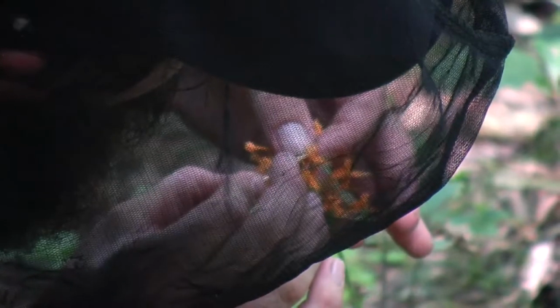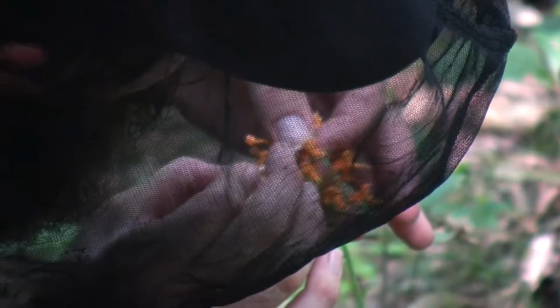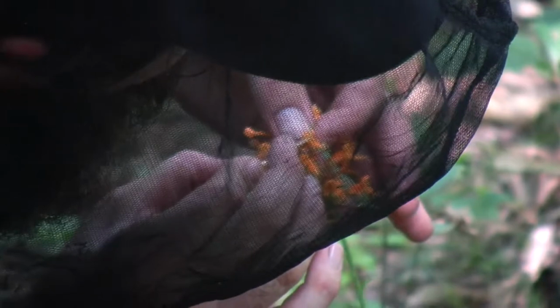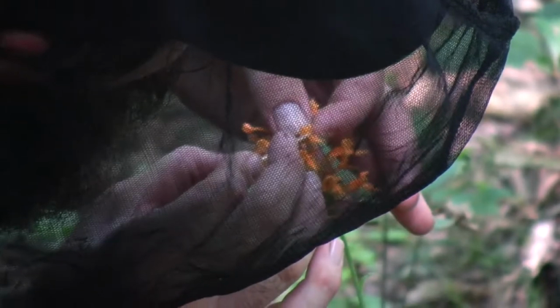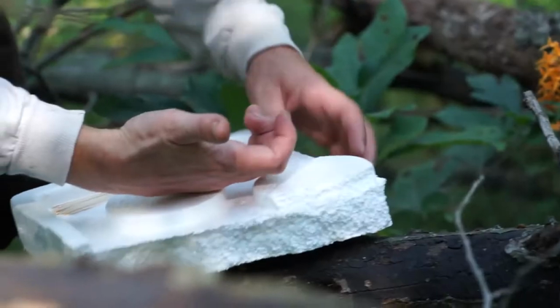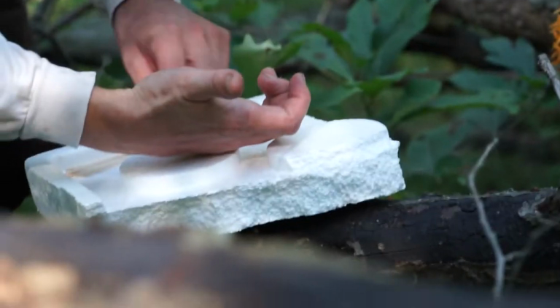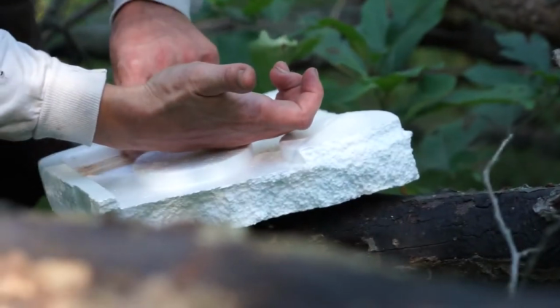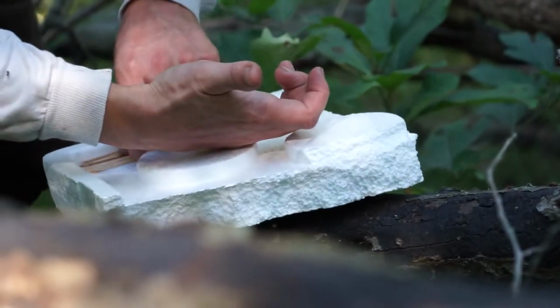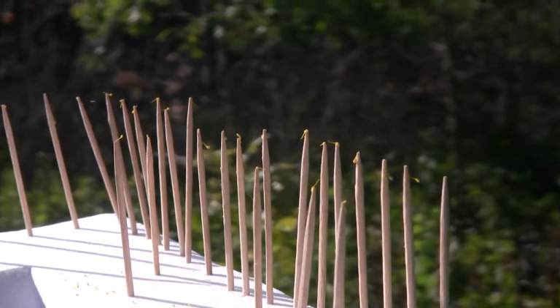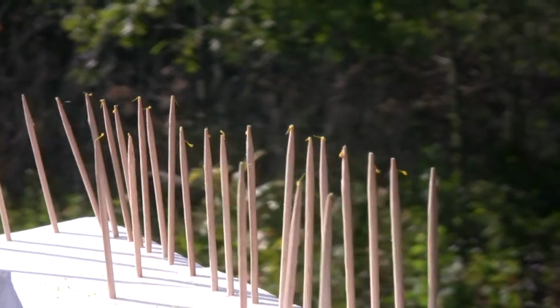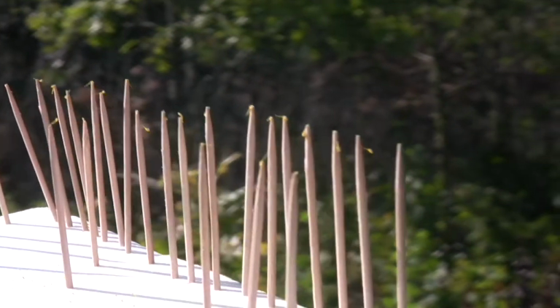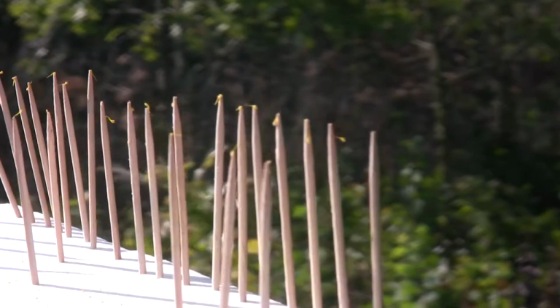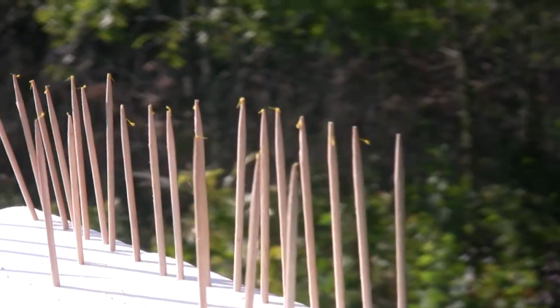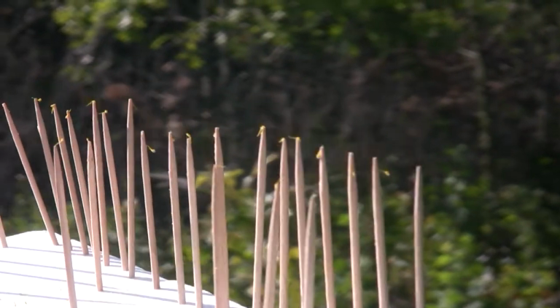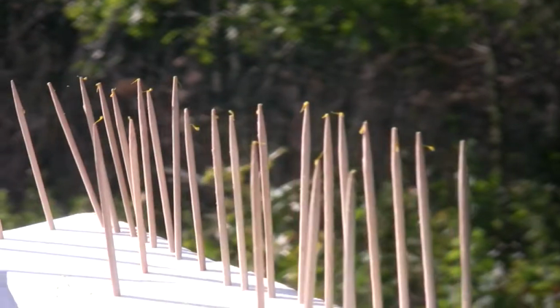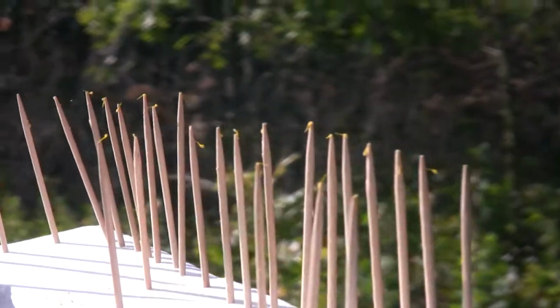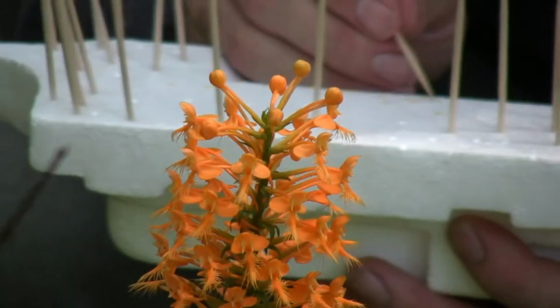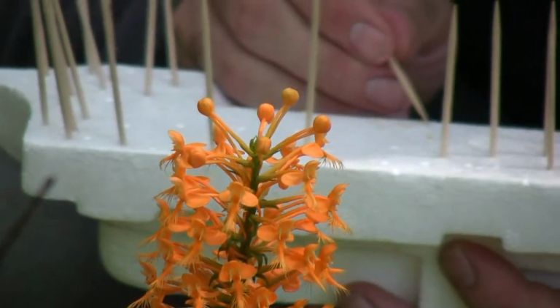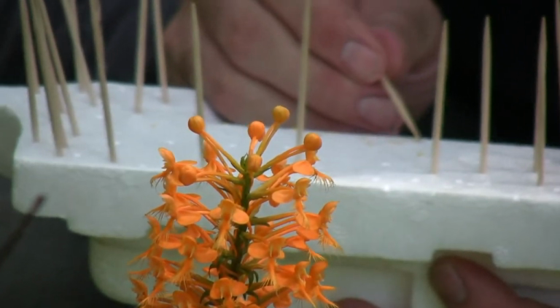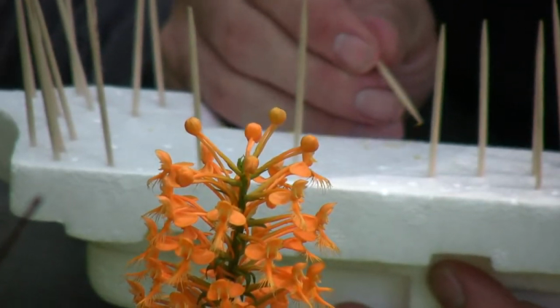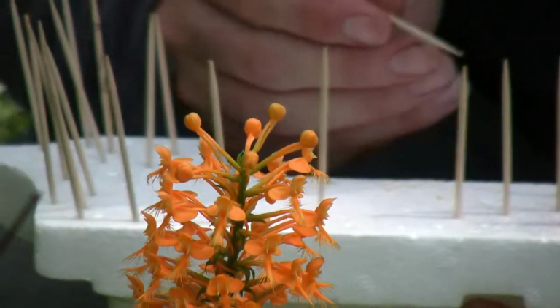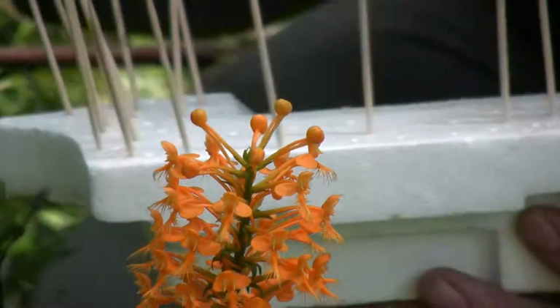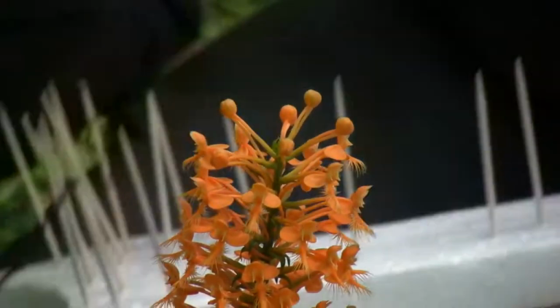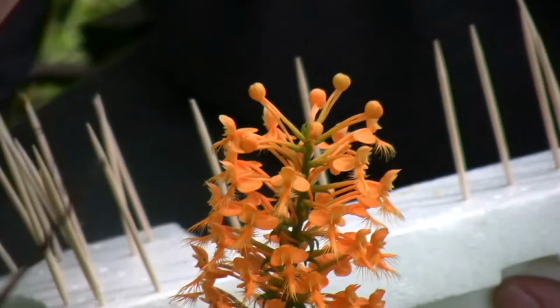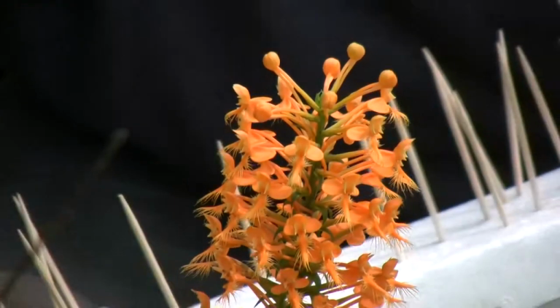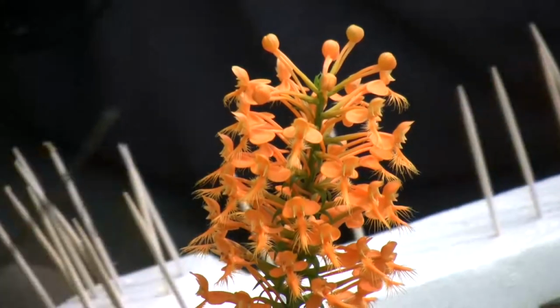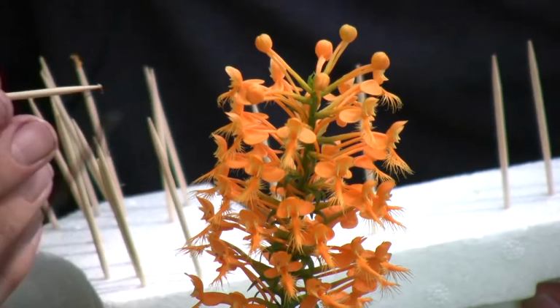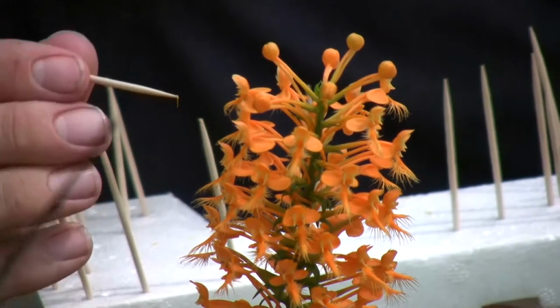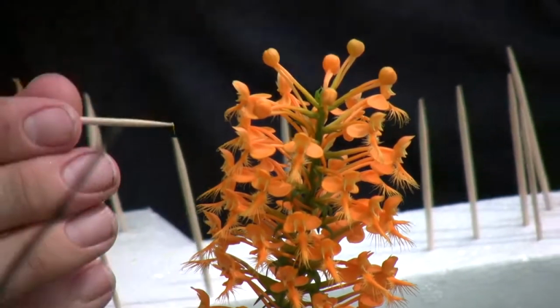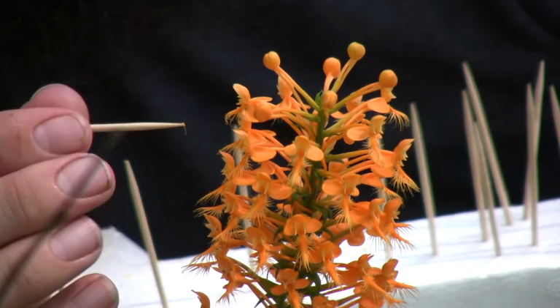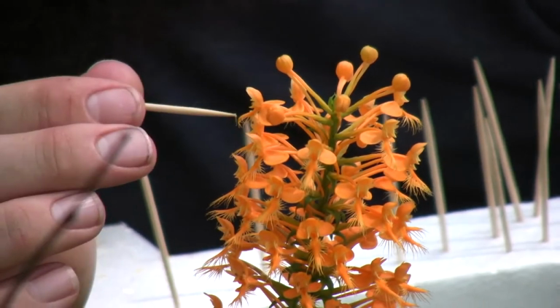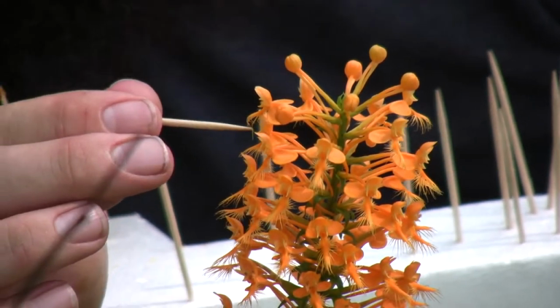Basically you pull the pollenia out, put it on a toothpick or piece of styrofoam, and then you take it to the flower you want to pollinate. You stick that pollenia on the stigmatic surface, and that pollinates the plant. You're mimicking an insect at that point.